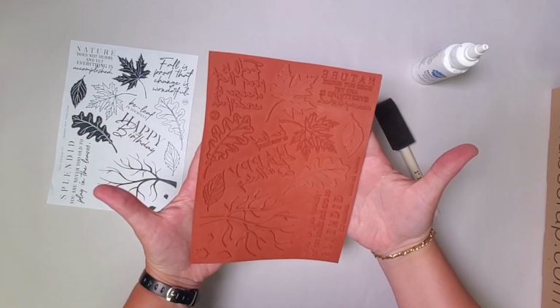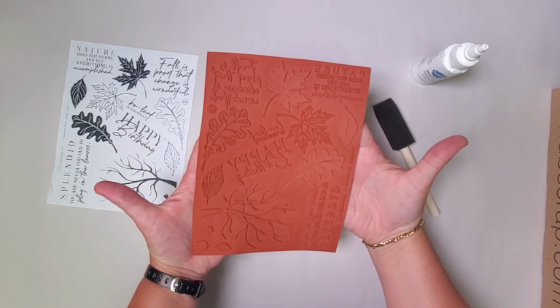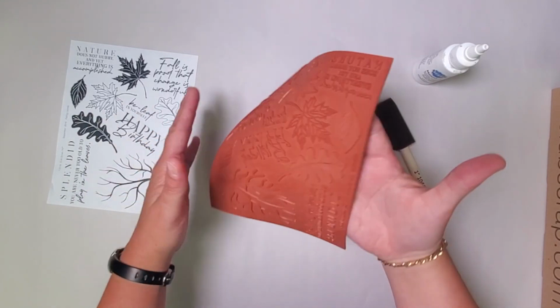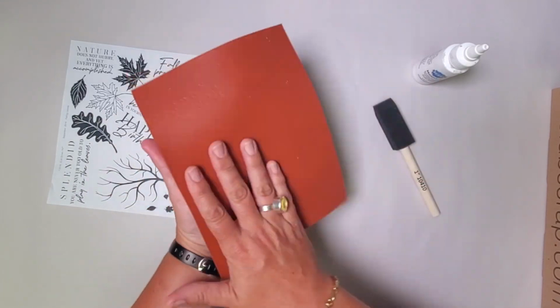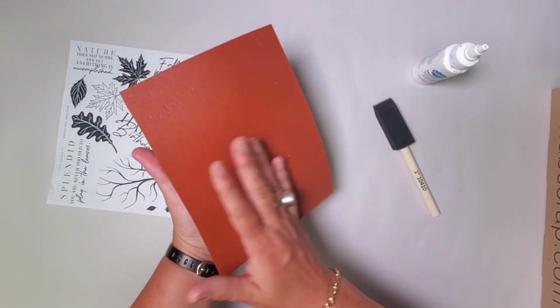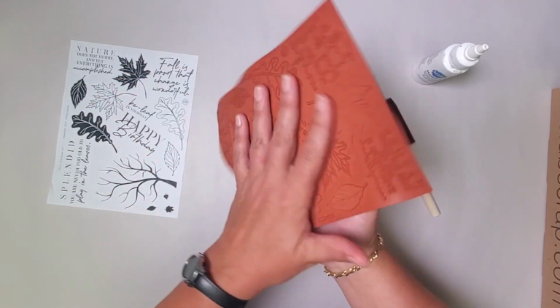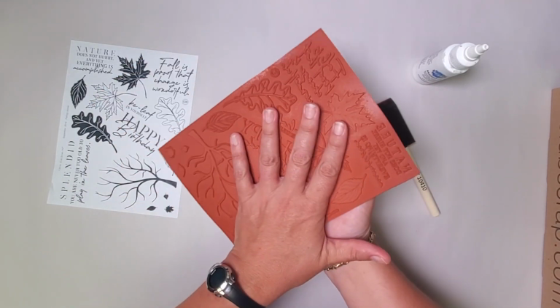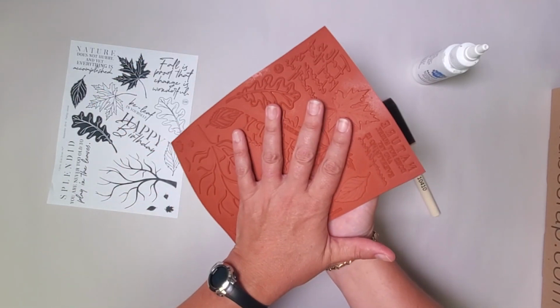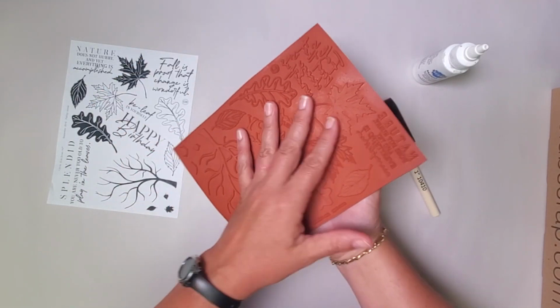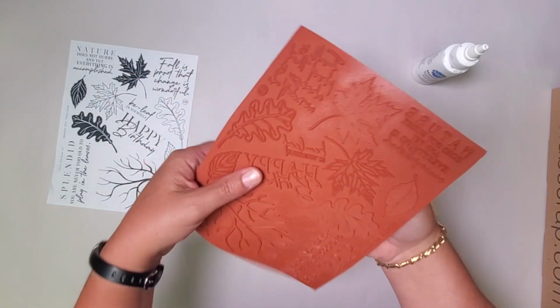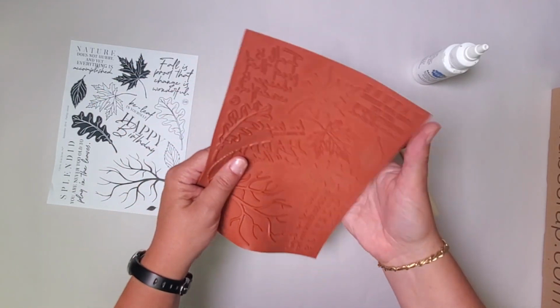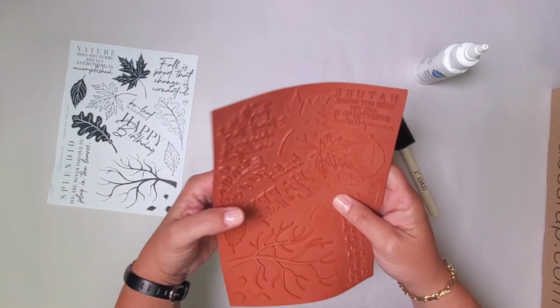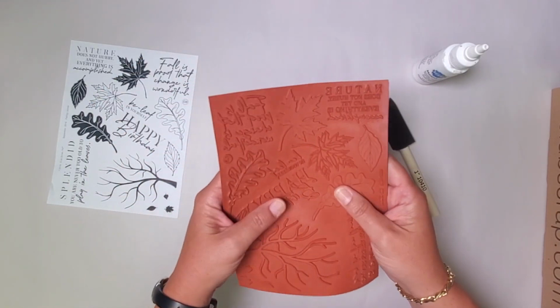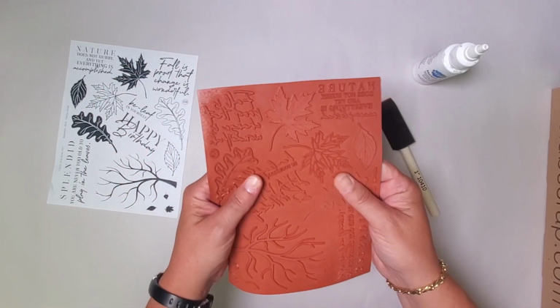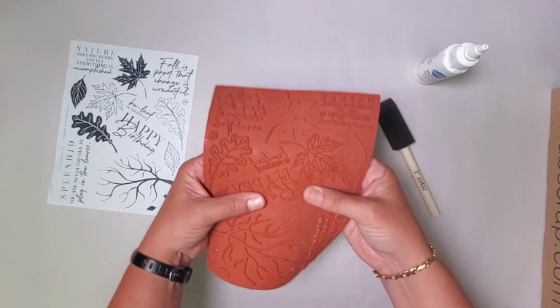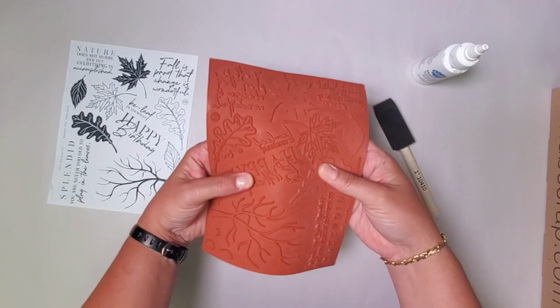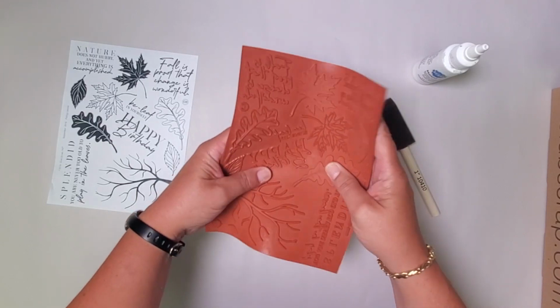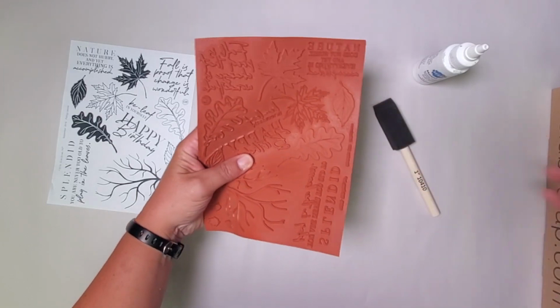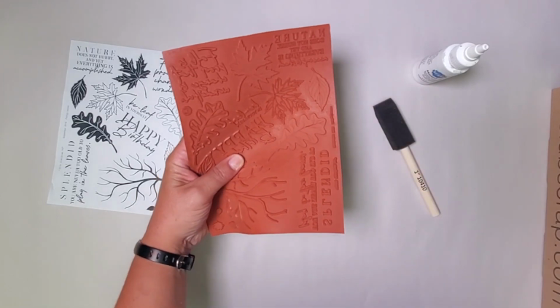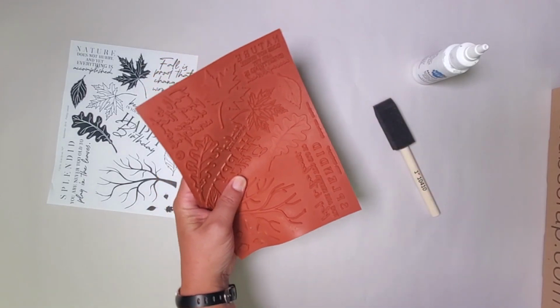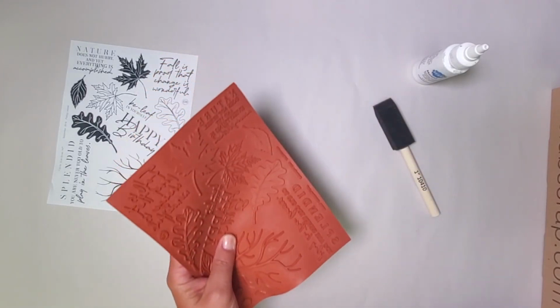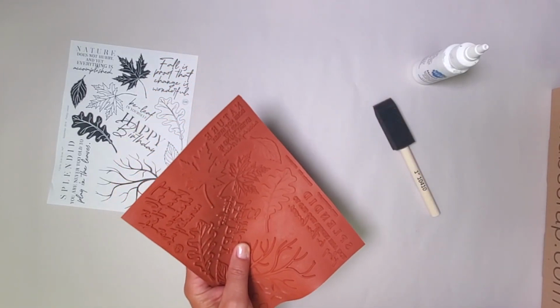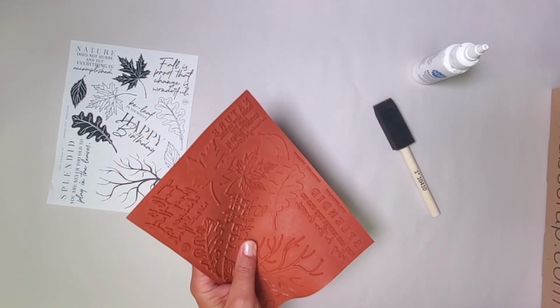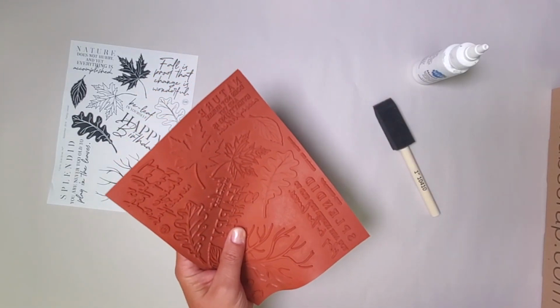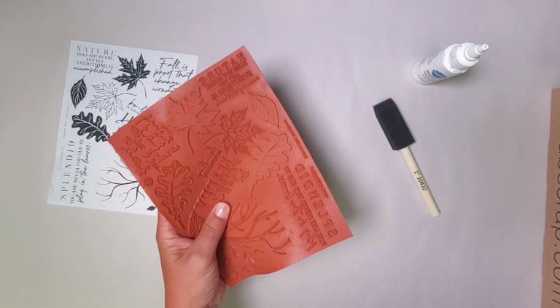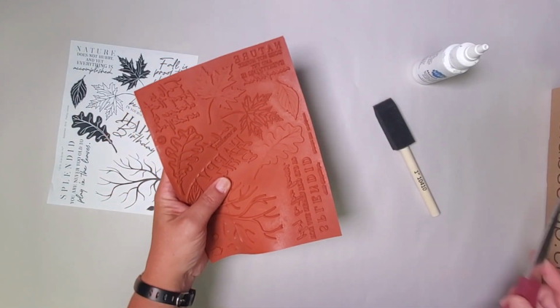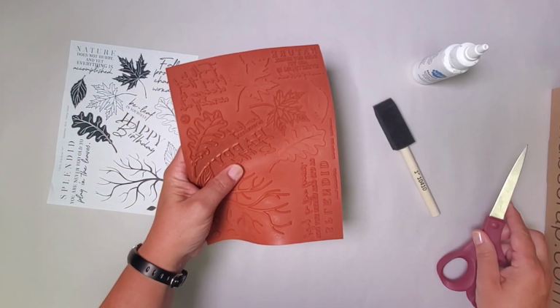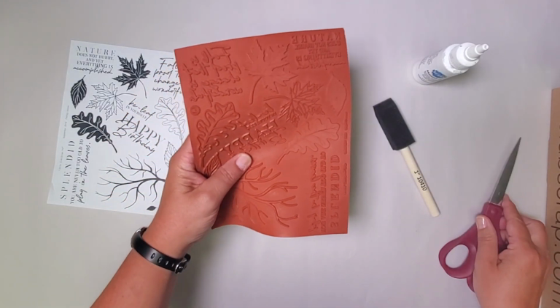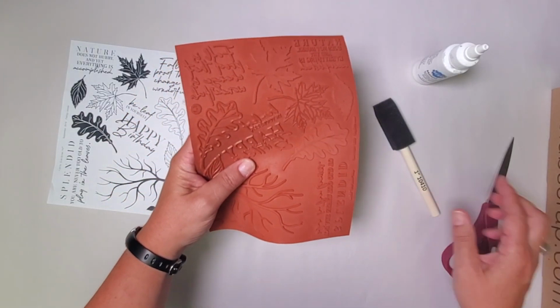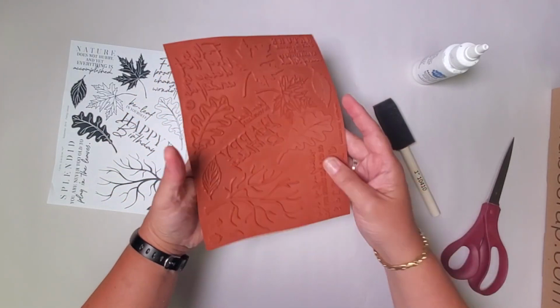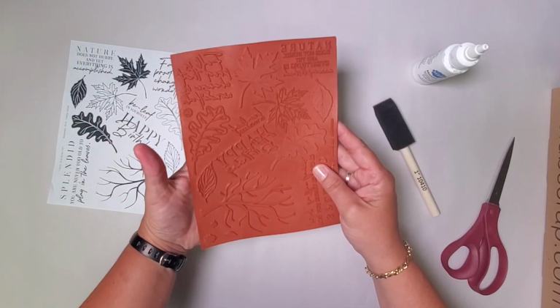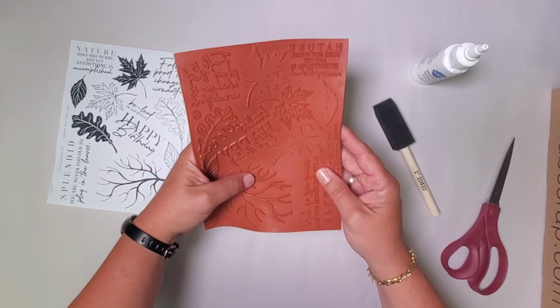So you look at this — it doesn't have any wood, it doesn't have any cushion, it's just a sheet of that quality vulcanized rubber, and within a few easy steps you can be using your stamps.